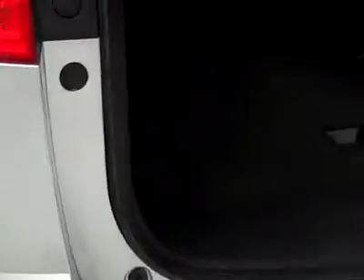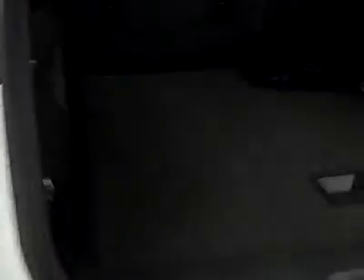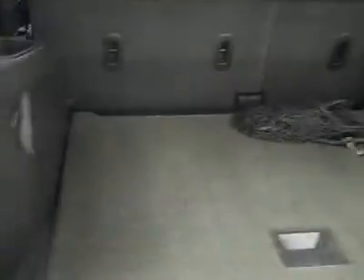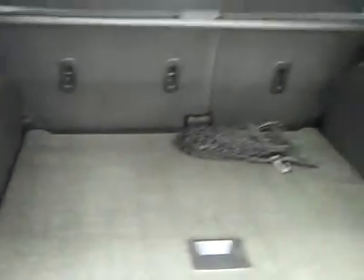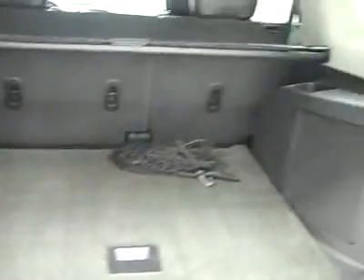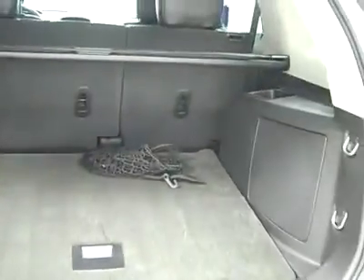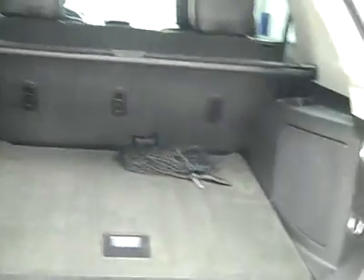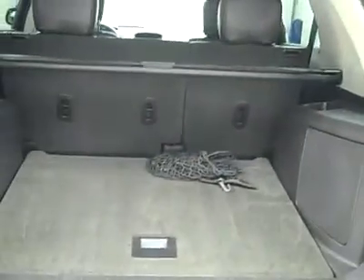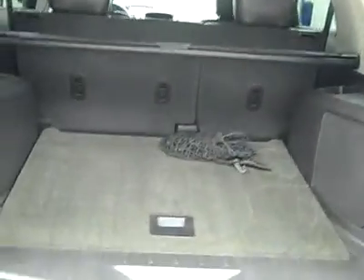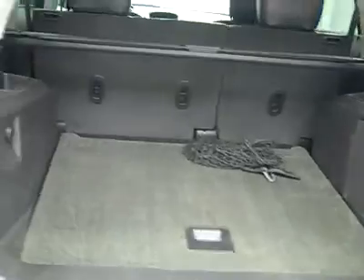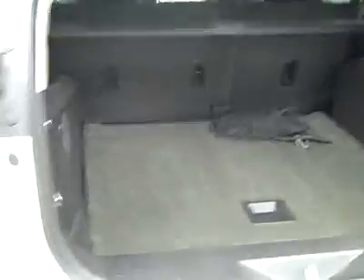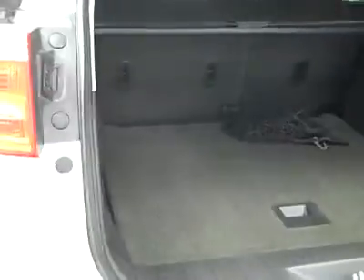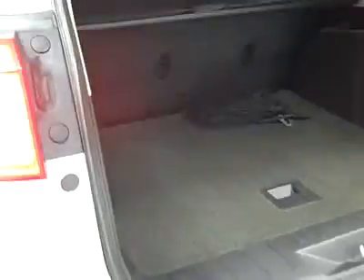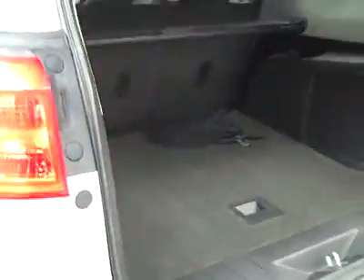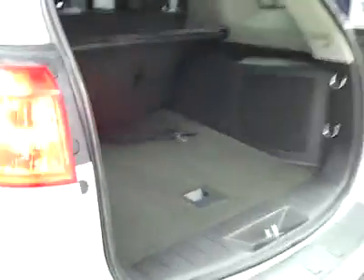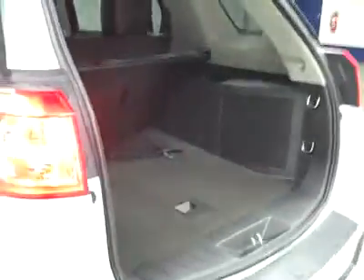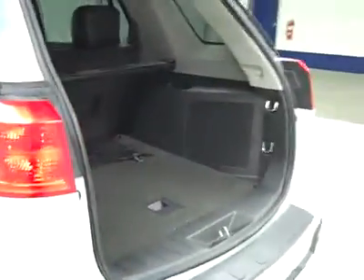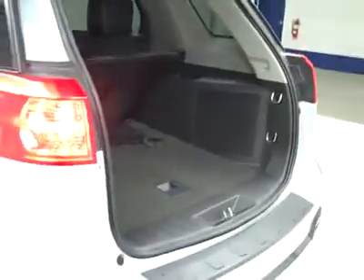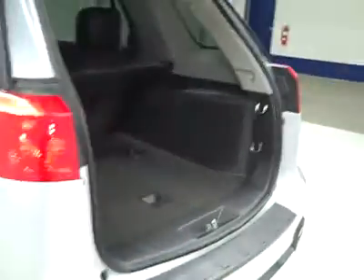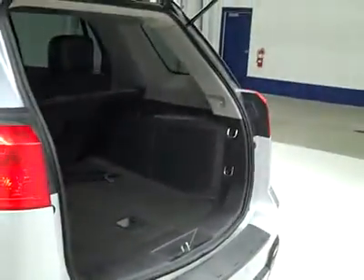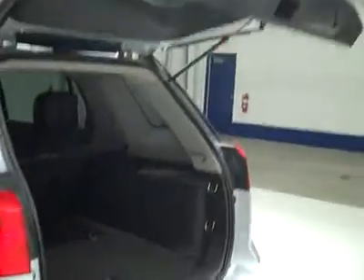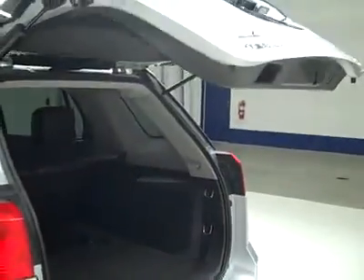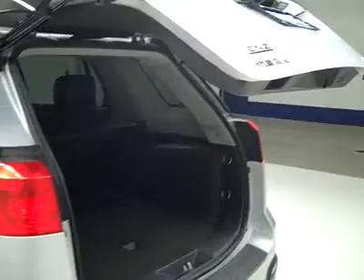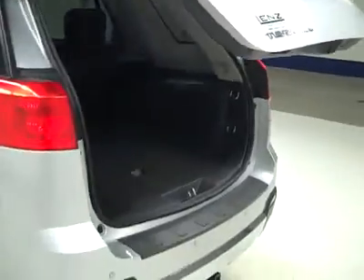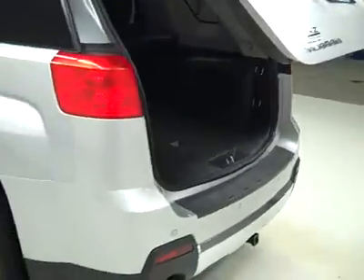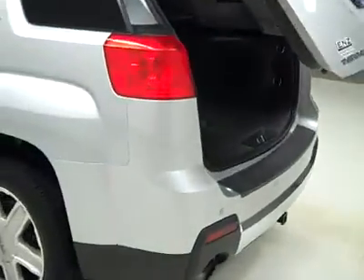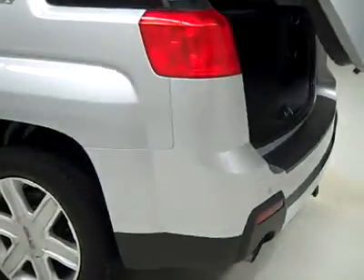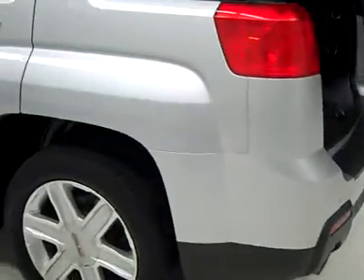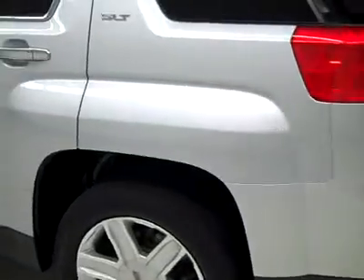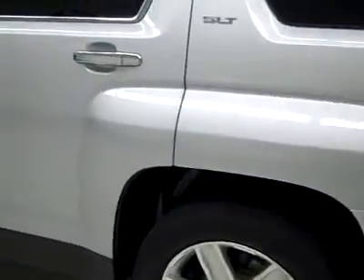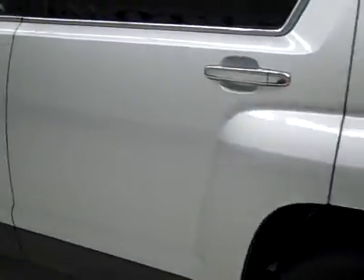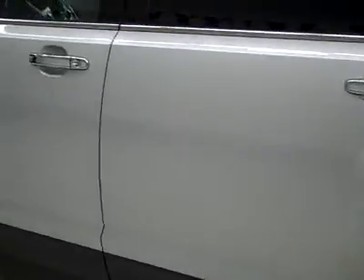Just push the button on the key fob and it opens right up for you. Very clean cargo area. And then you just push here again and it closes back down for you. There it goes — nice, handy feature to have when you're juggling a lot of things at one time.